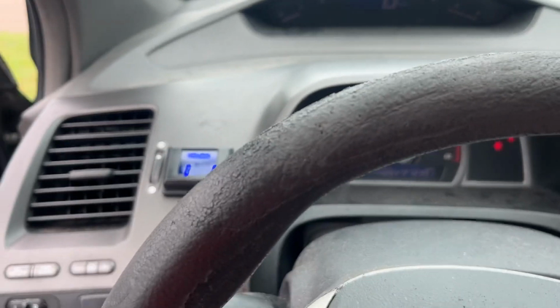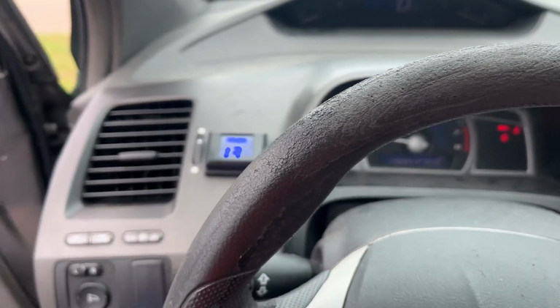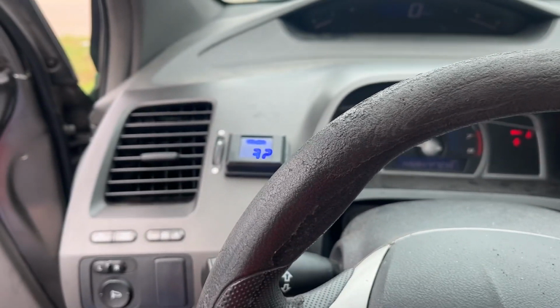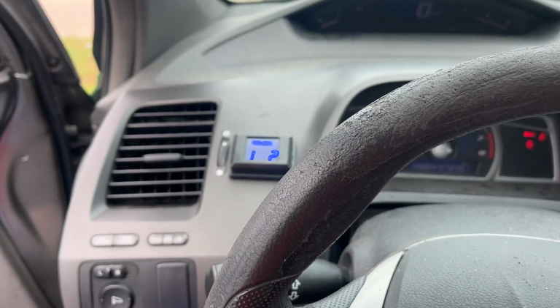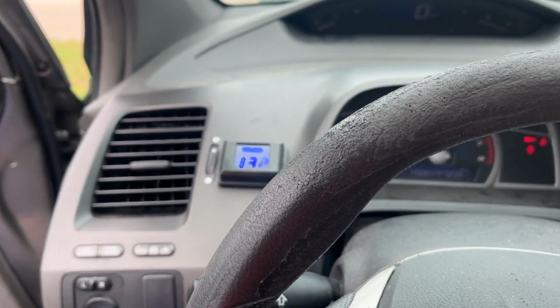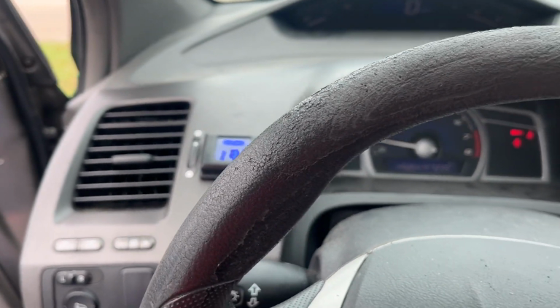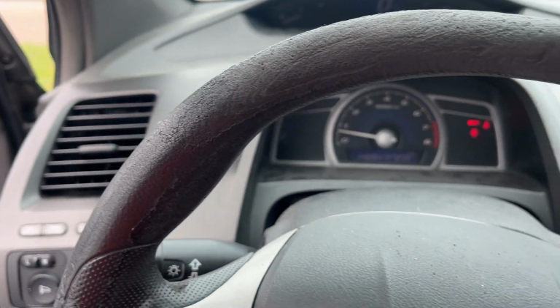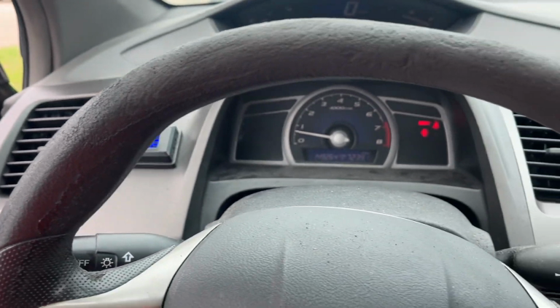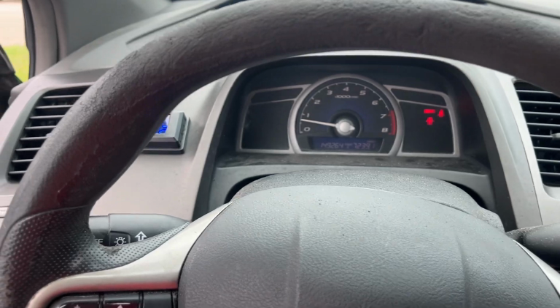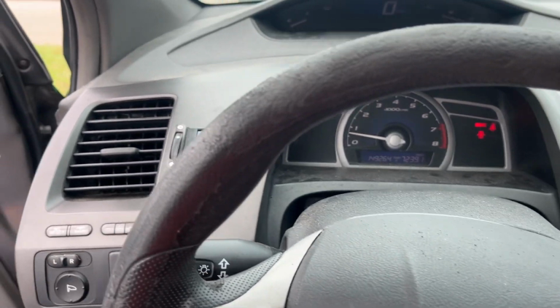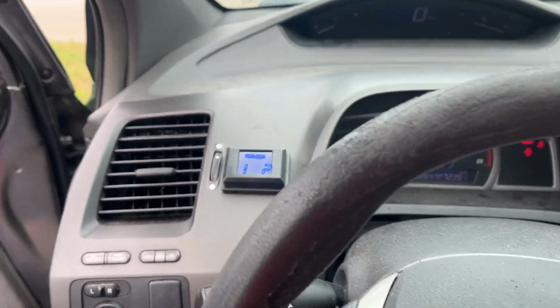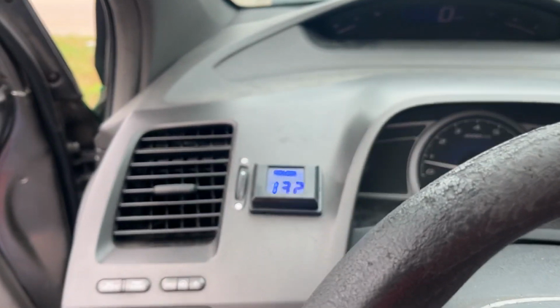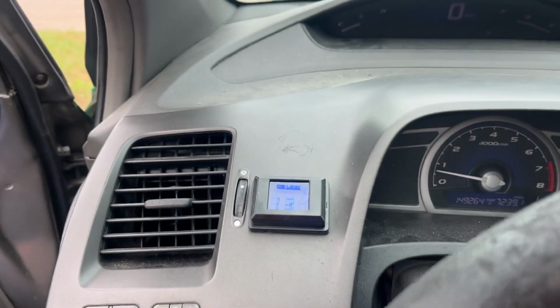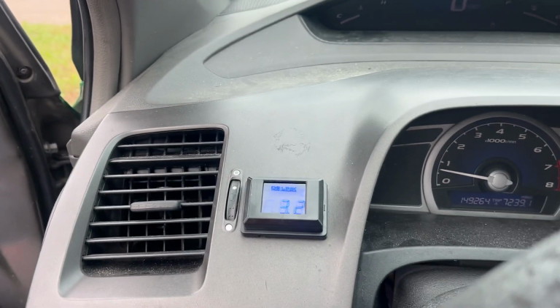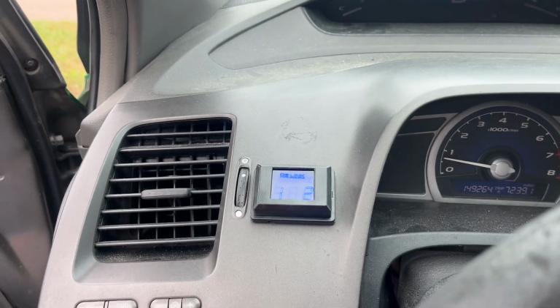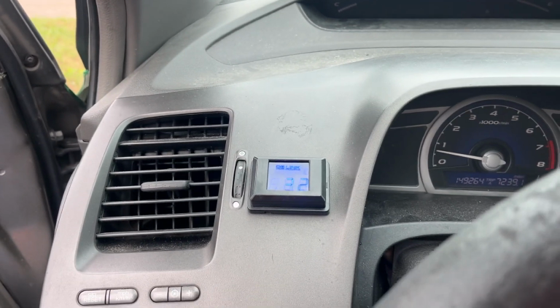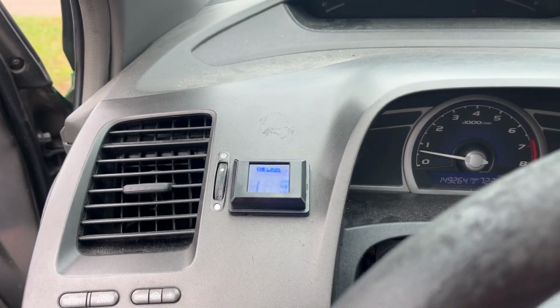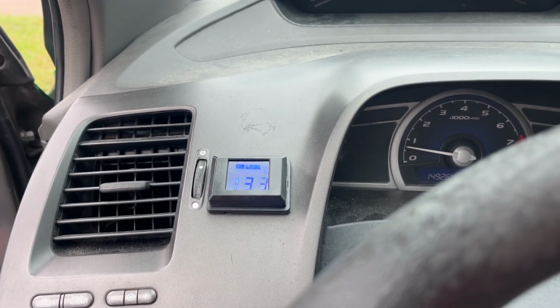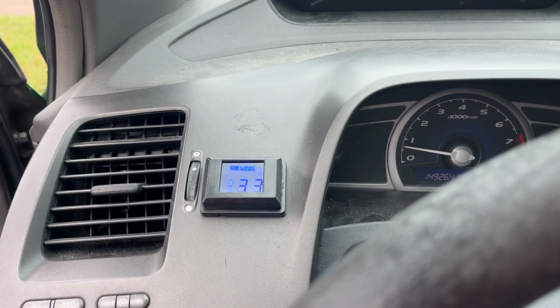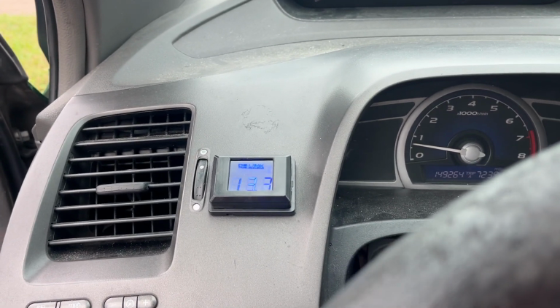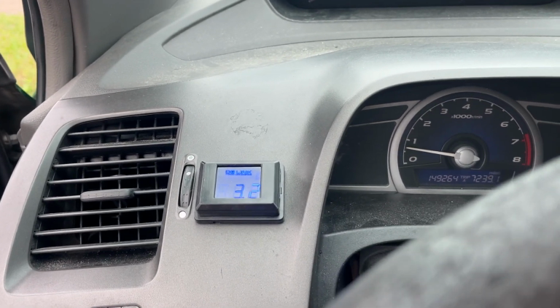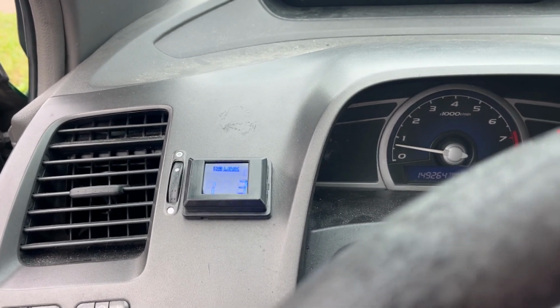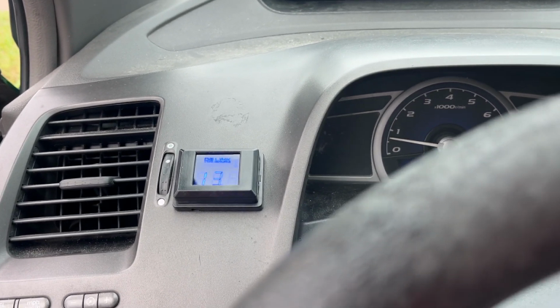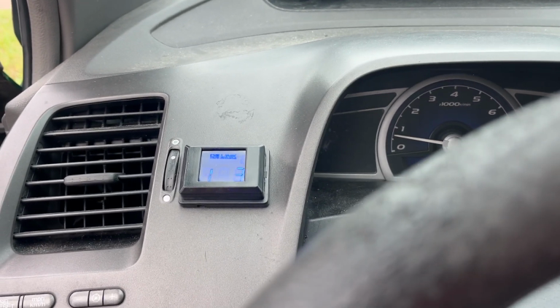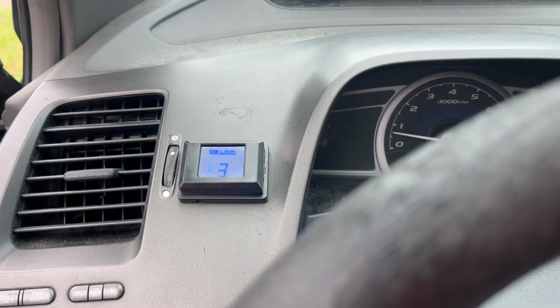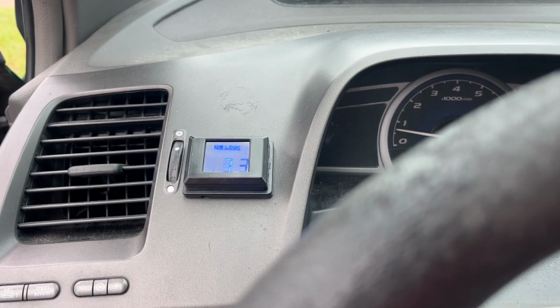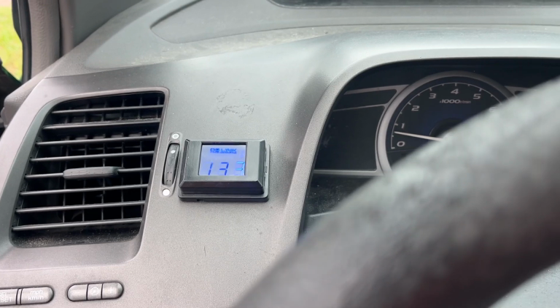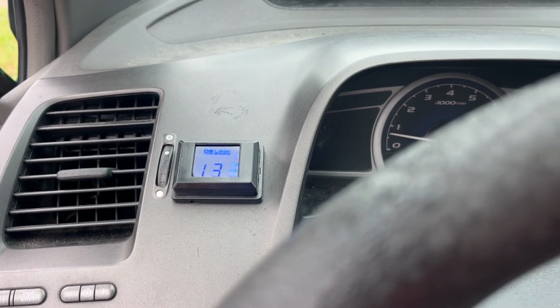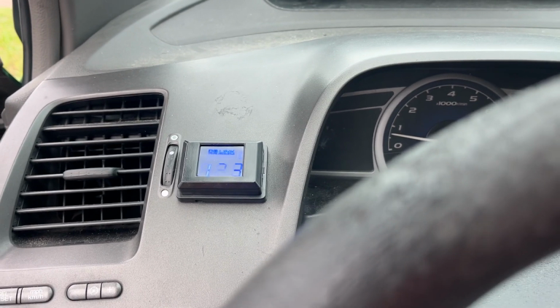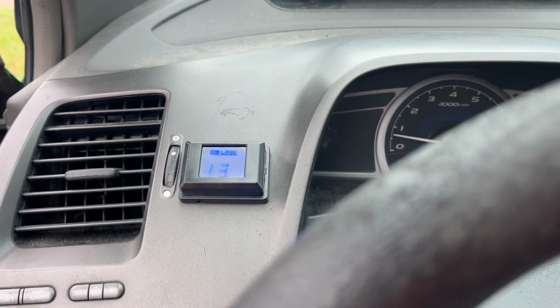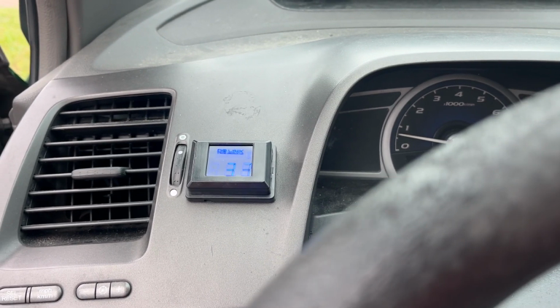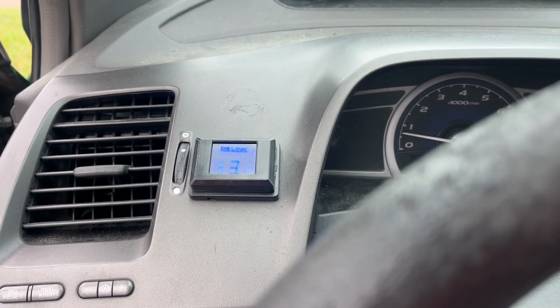My amps ain't shutting off no more. Because back when I didn't have that secondary battery, it was shutting off when I played full tilt with the bass all the way up.